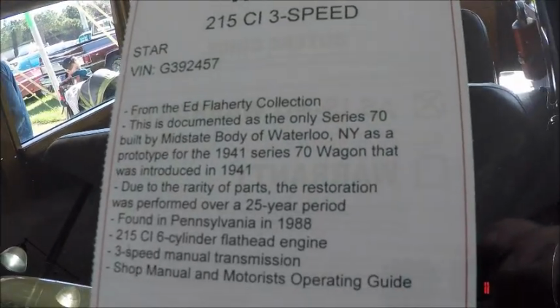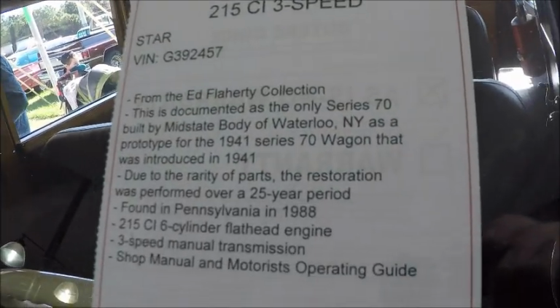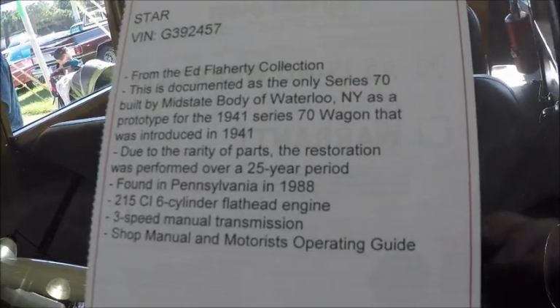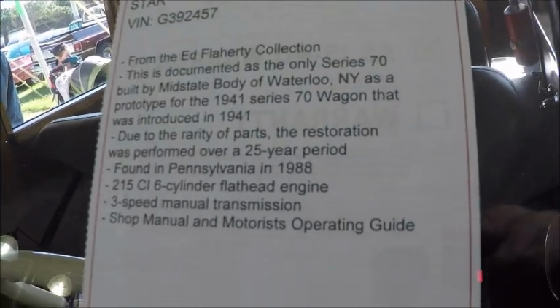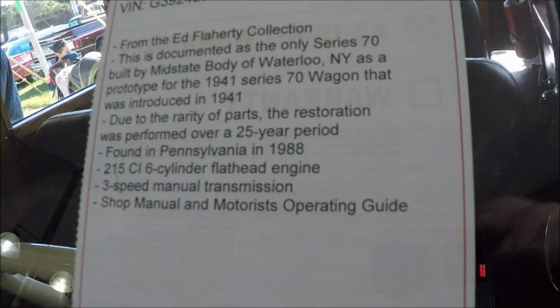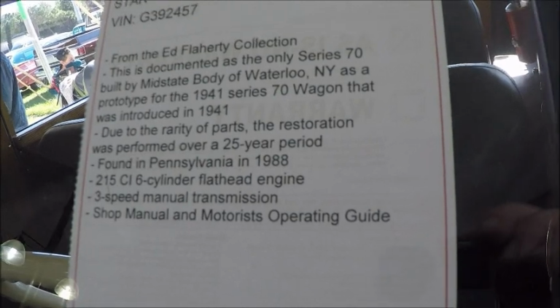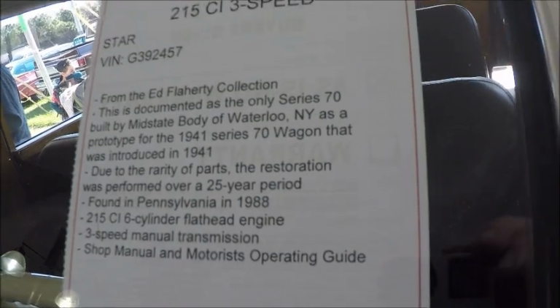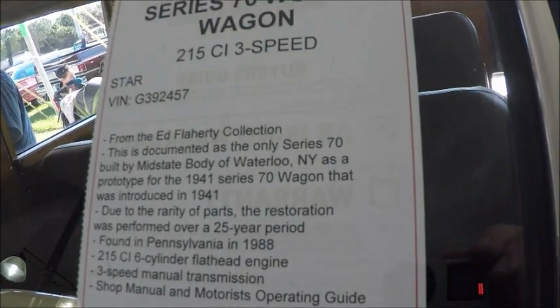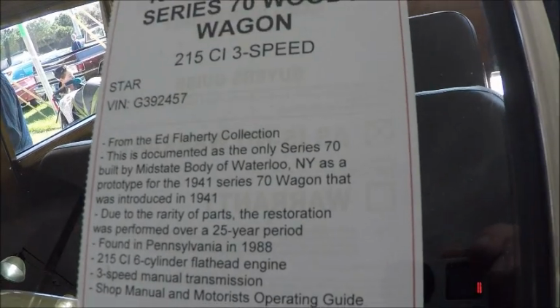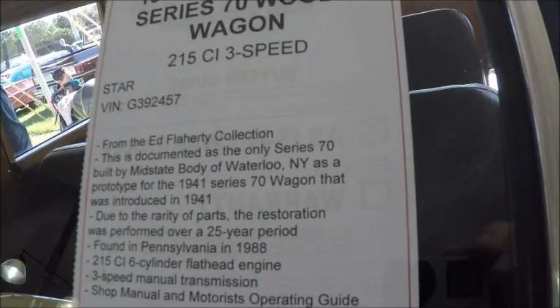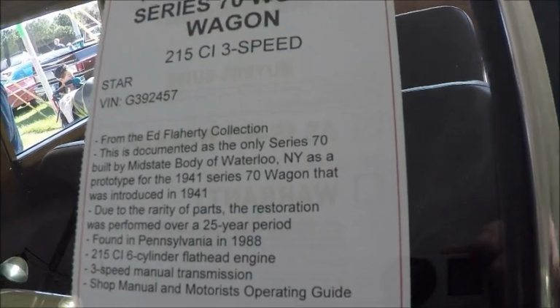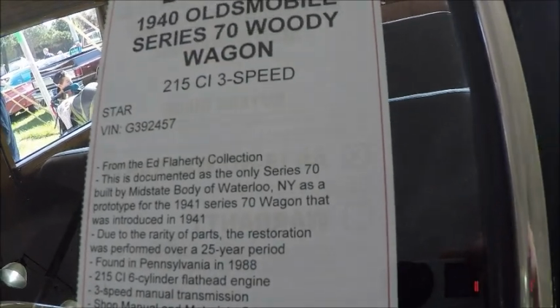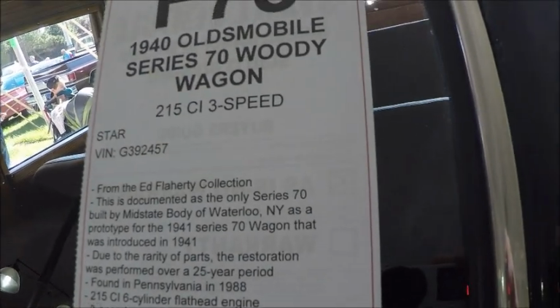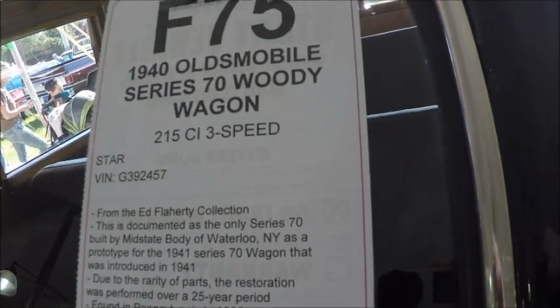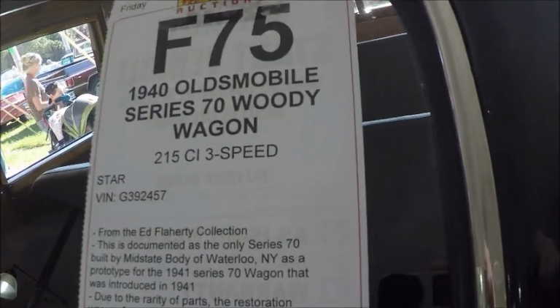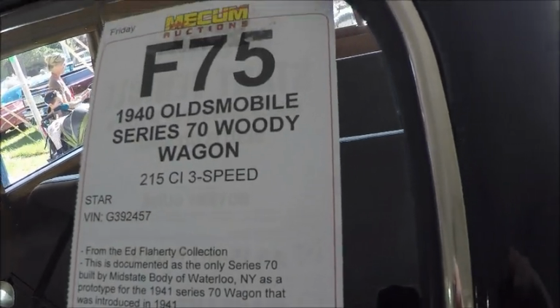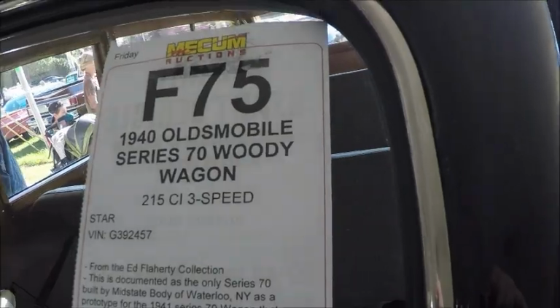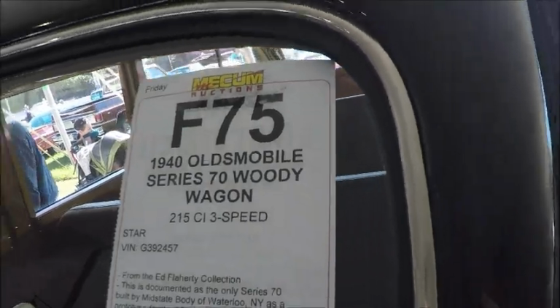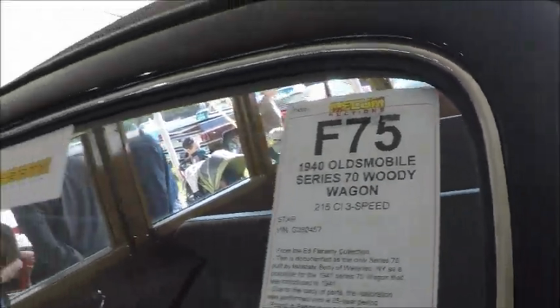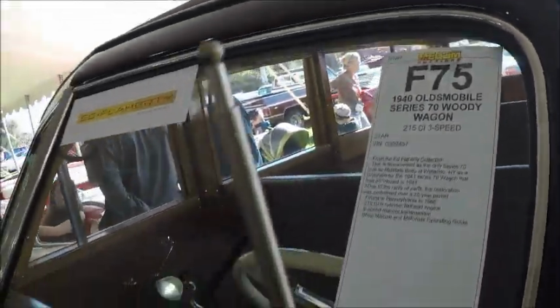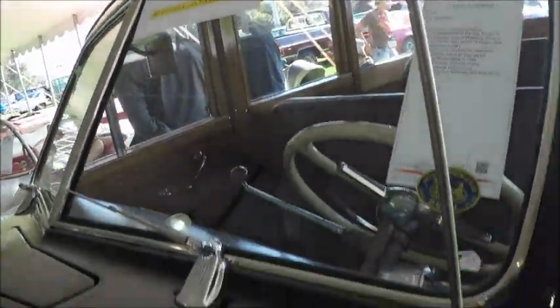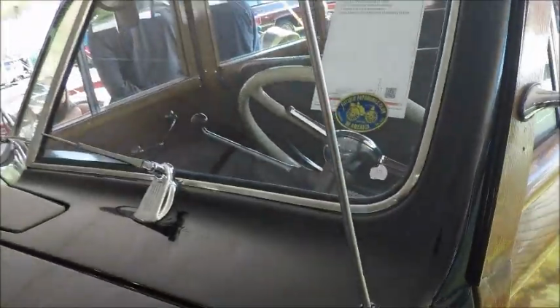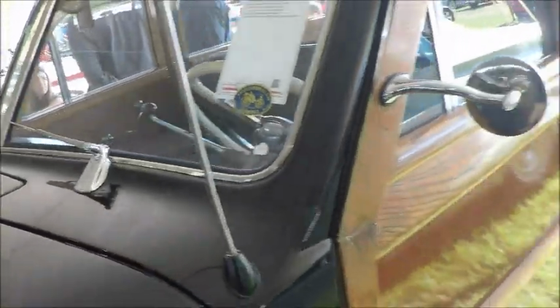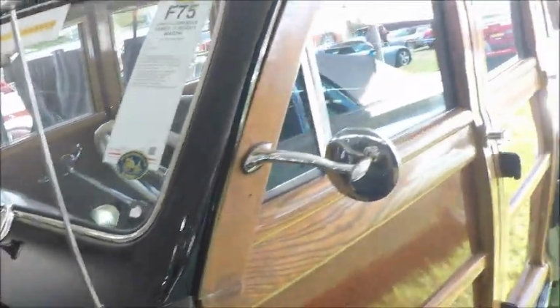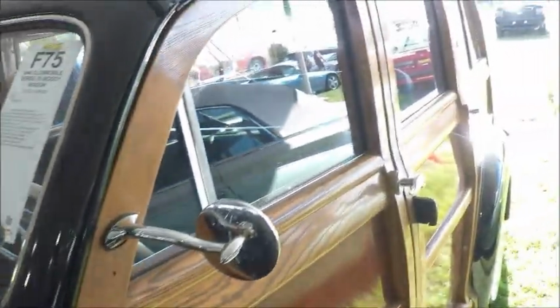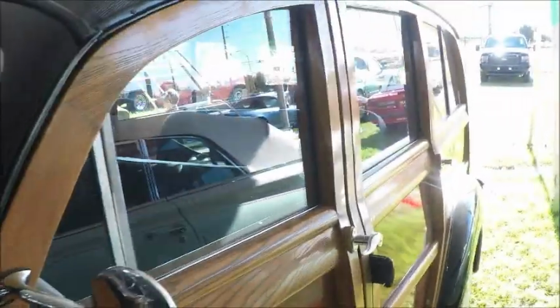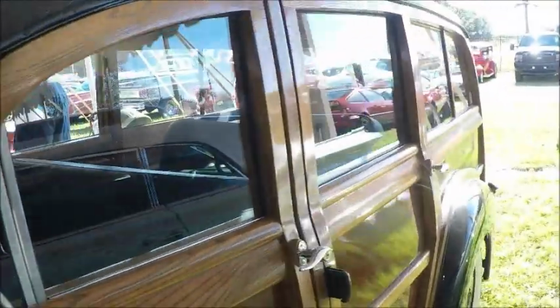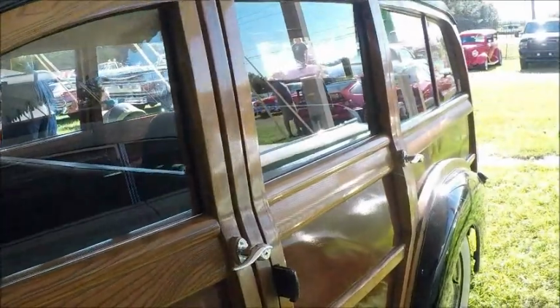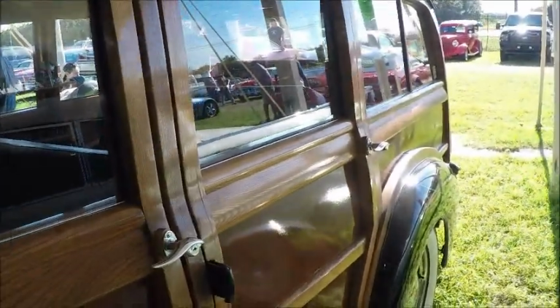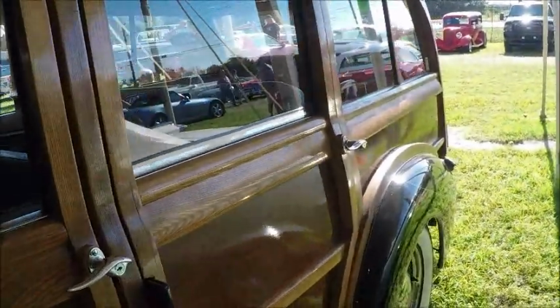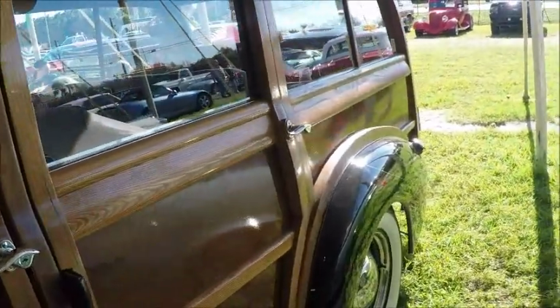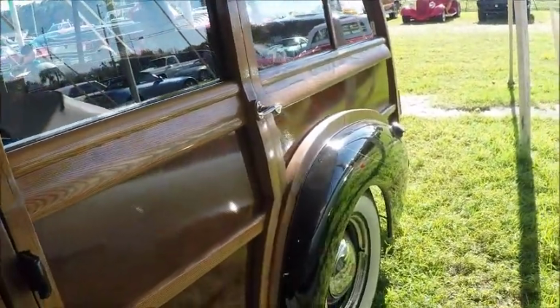It has a 215 cubic inch, 6-cylinder engine, 3-speed manual transmission on the steering column, and the wood is absolutely gorgeous.